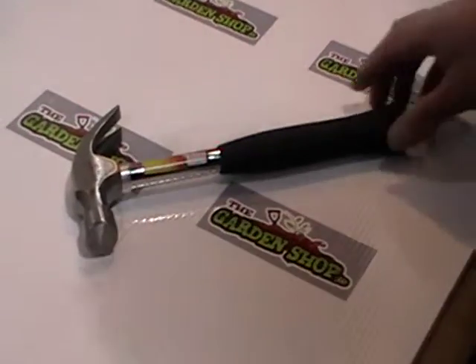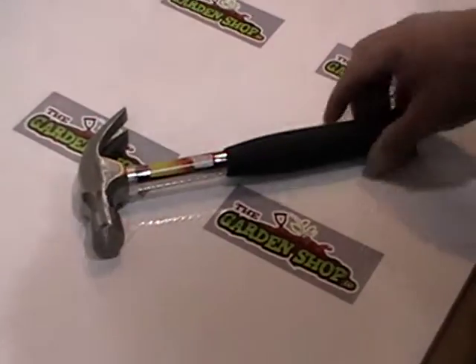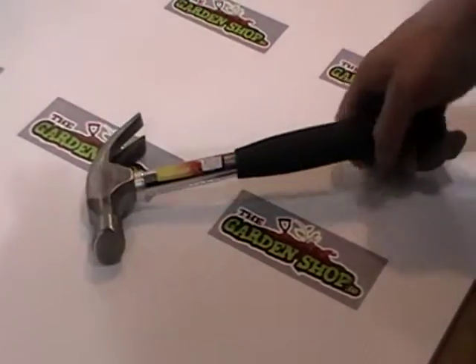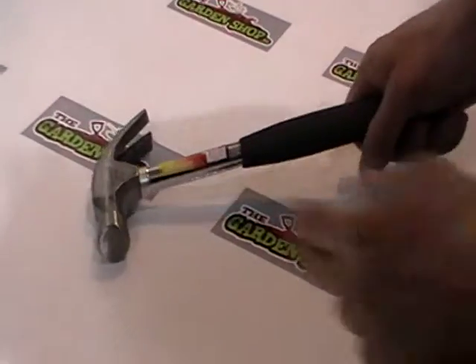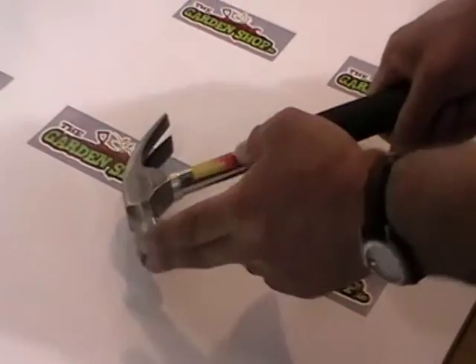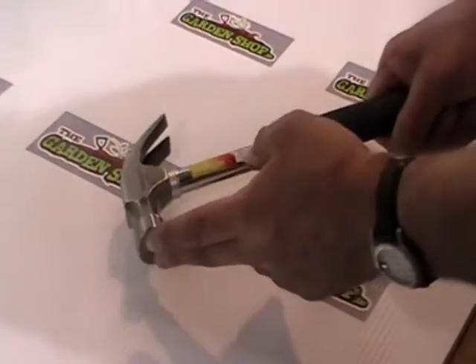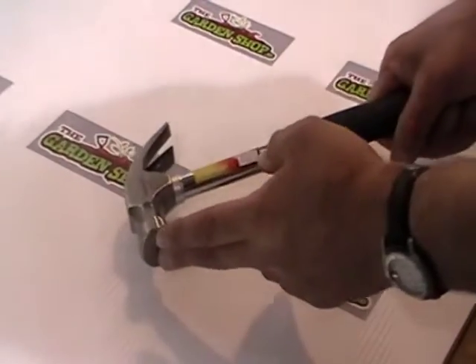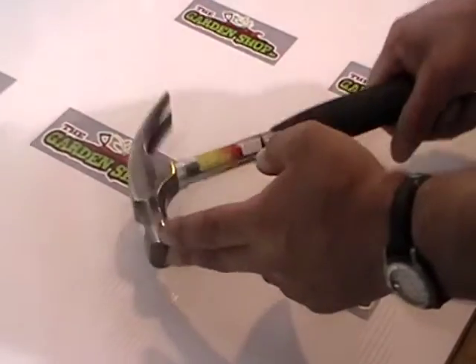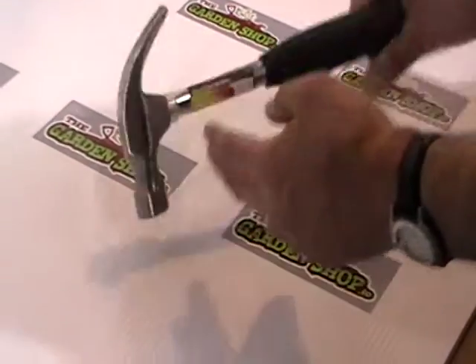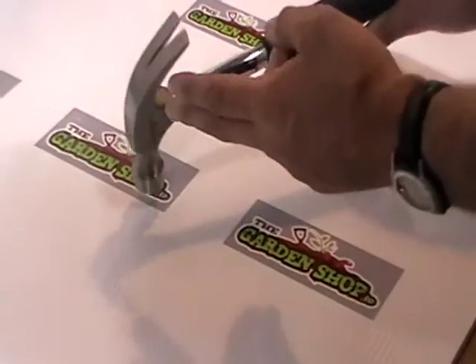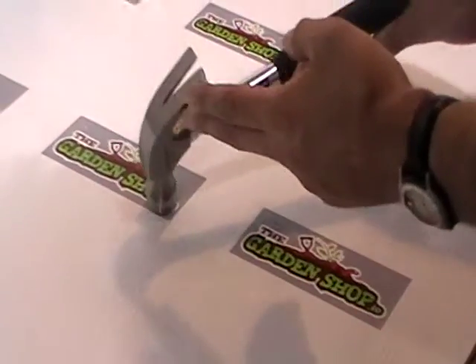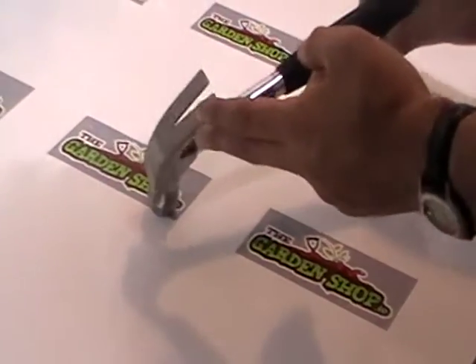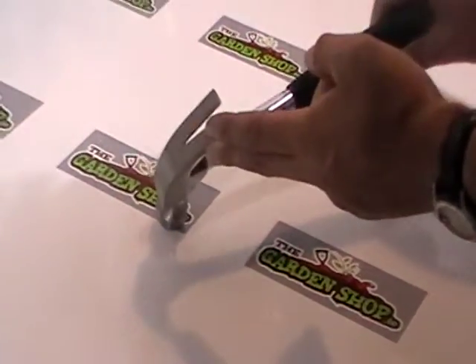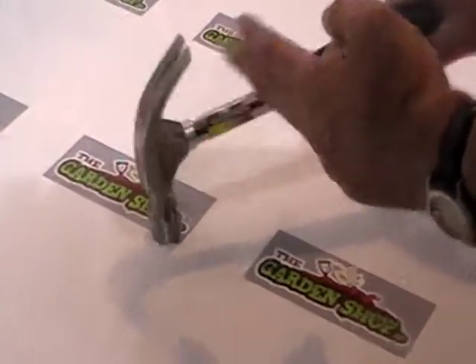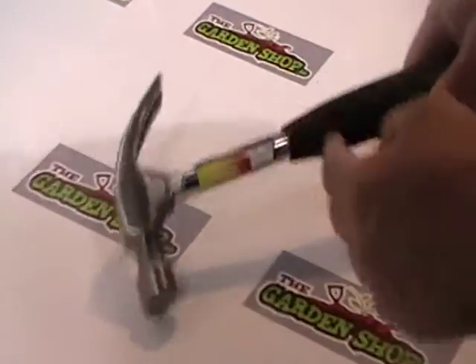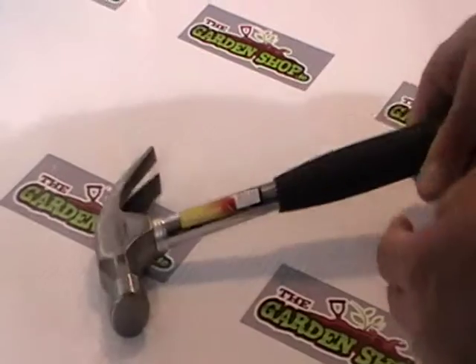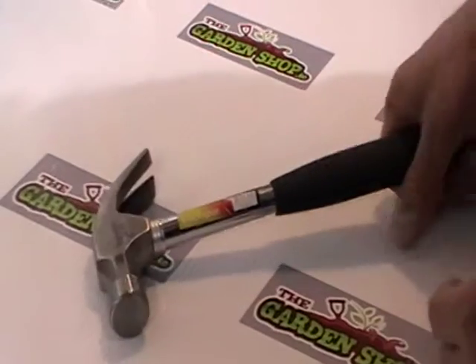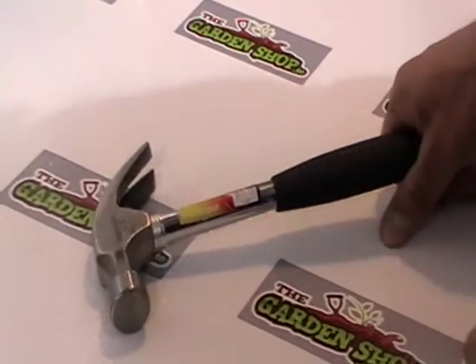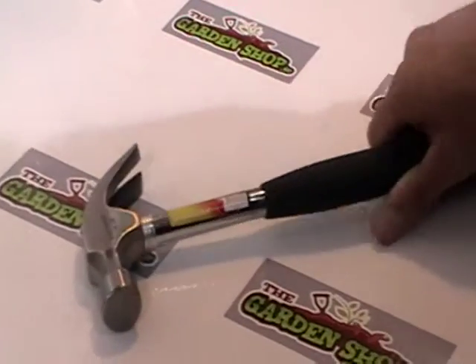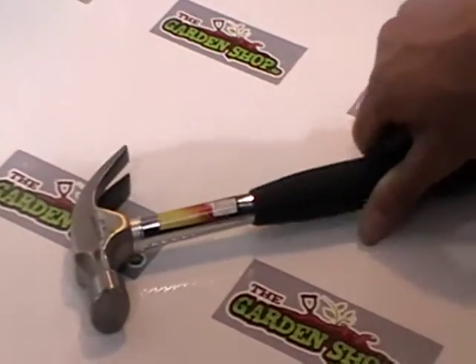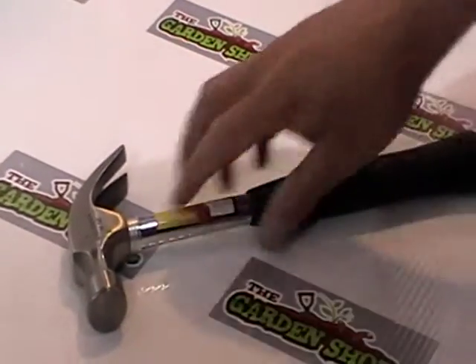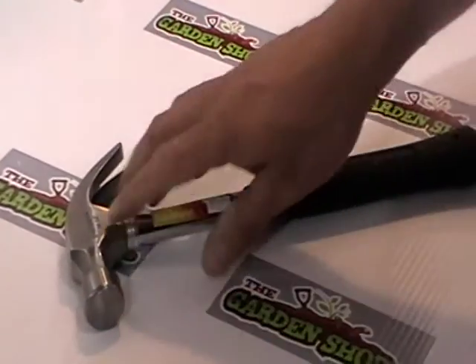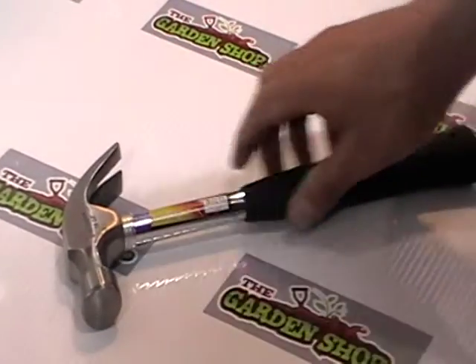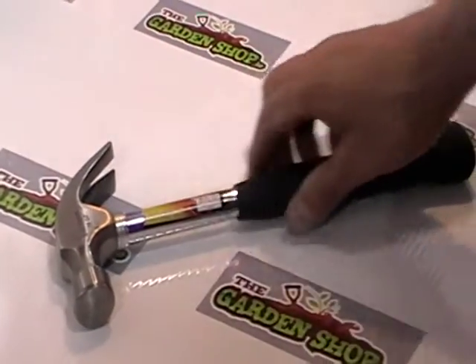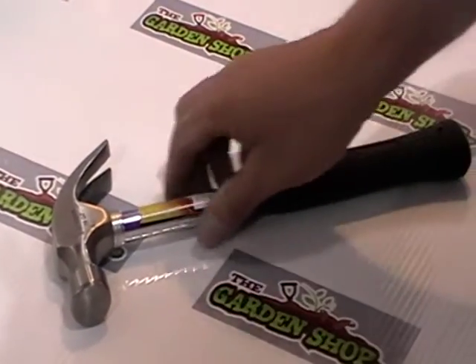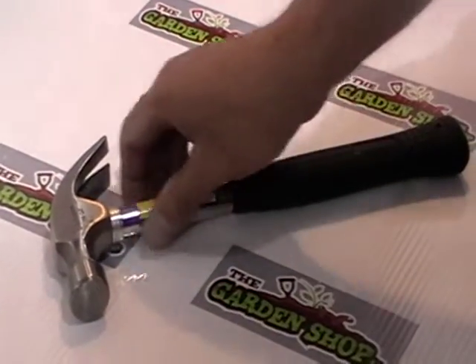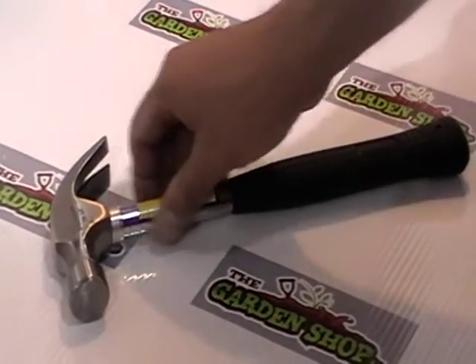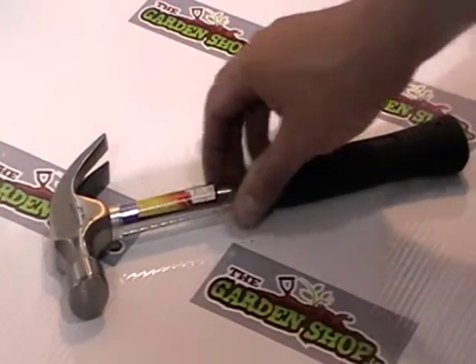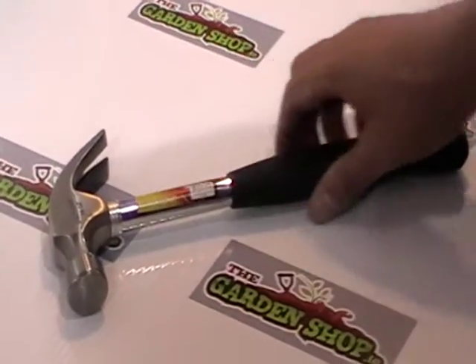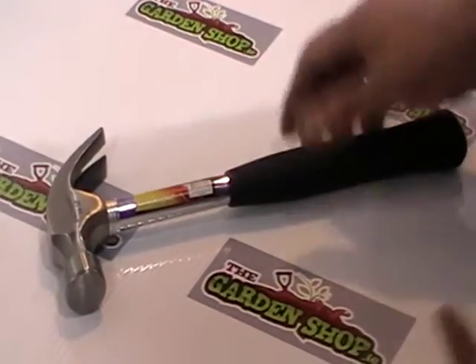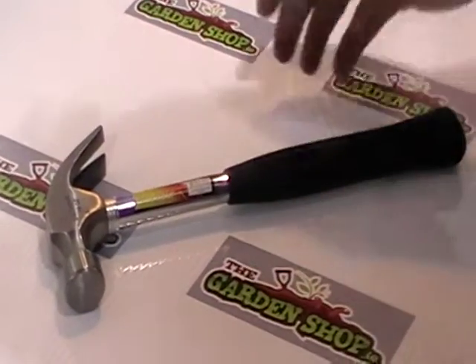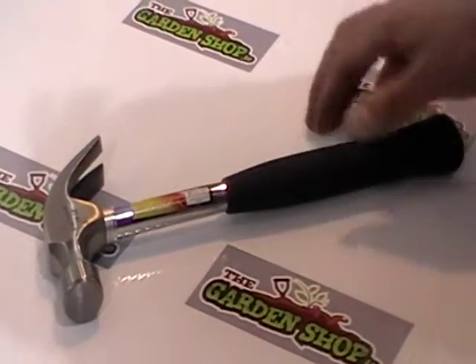So basically anyway, you can see there's a hammerhead on the front, a nail pulling on this side here, it's an easy grip, it's 16 oz and has a steel shaft here on it.